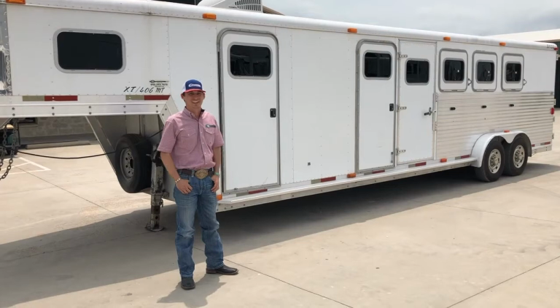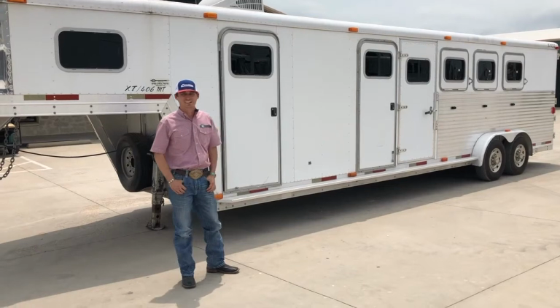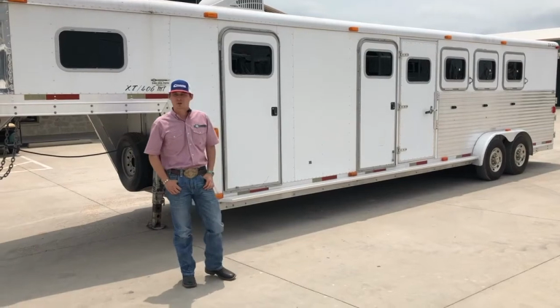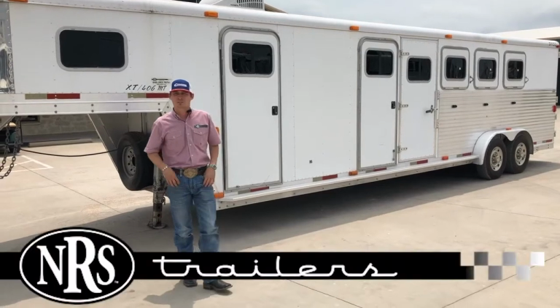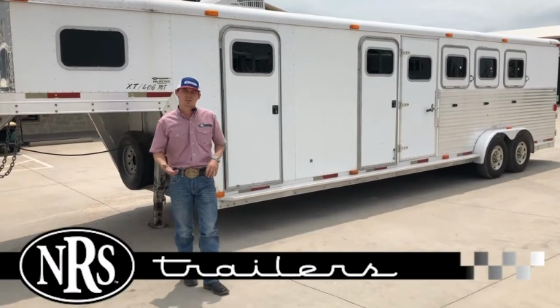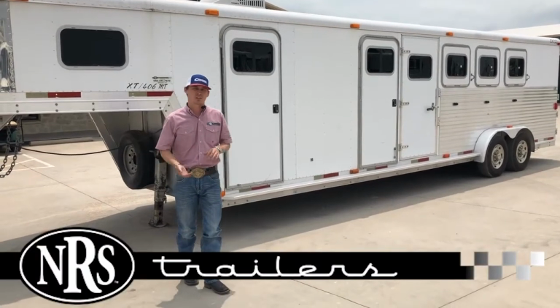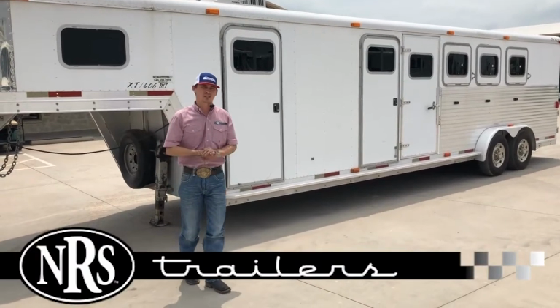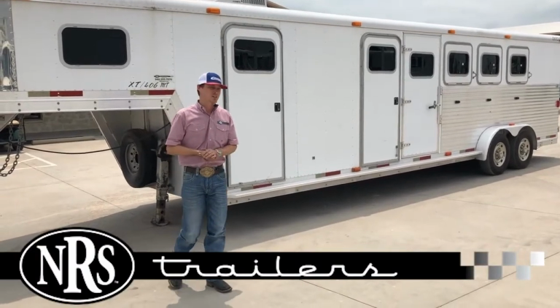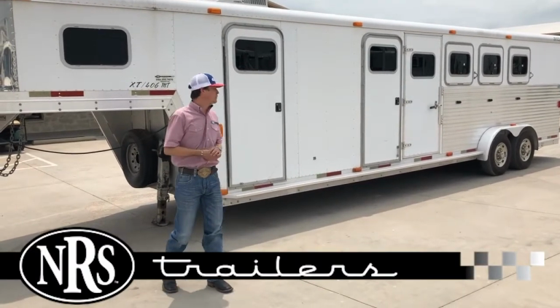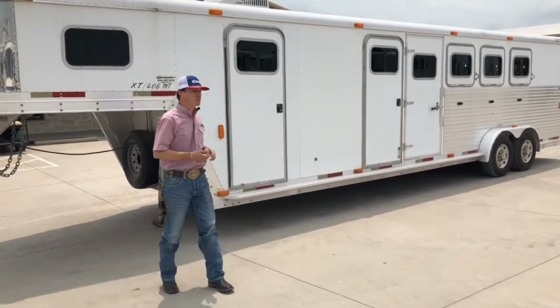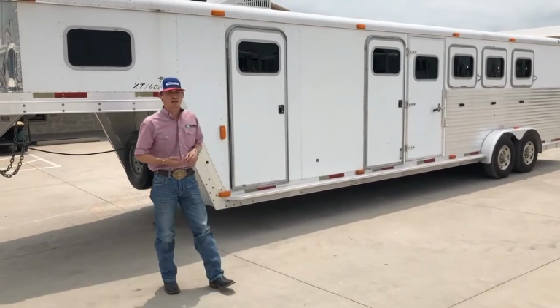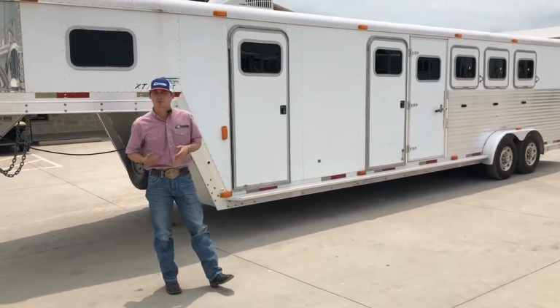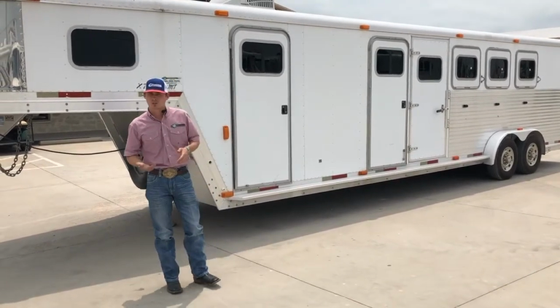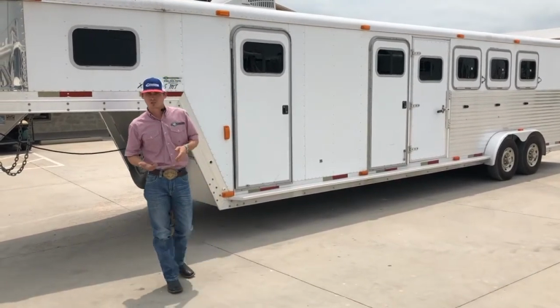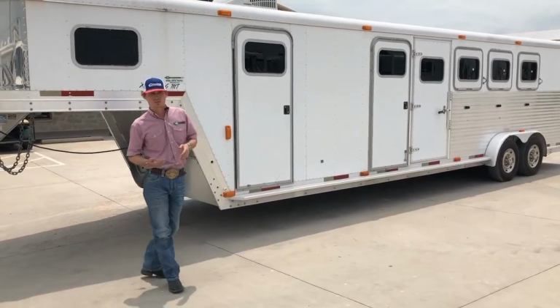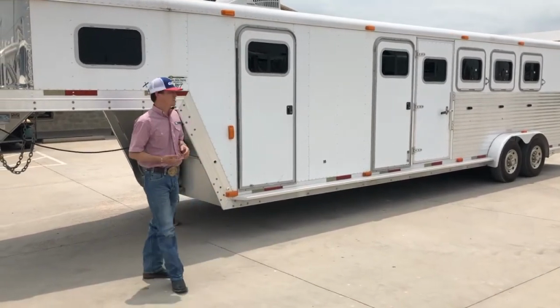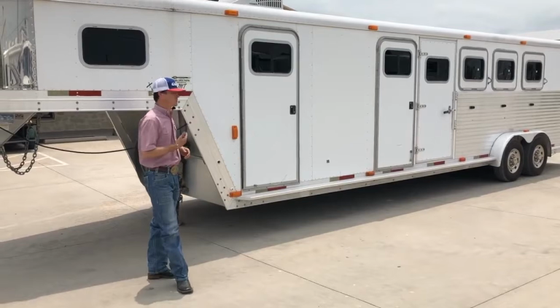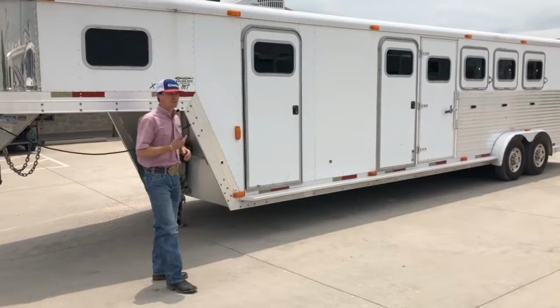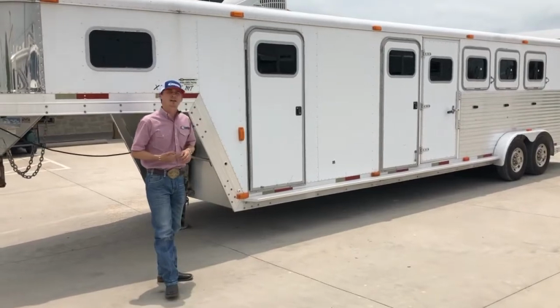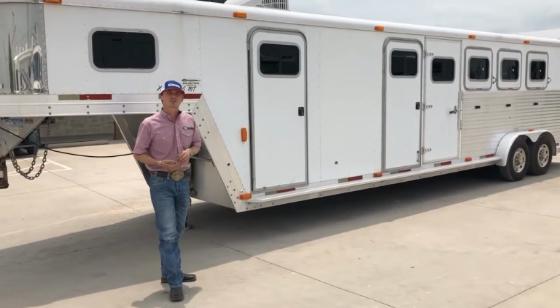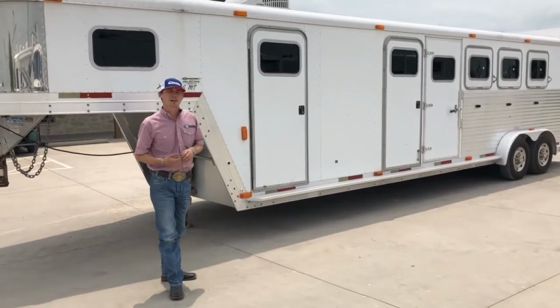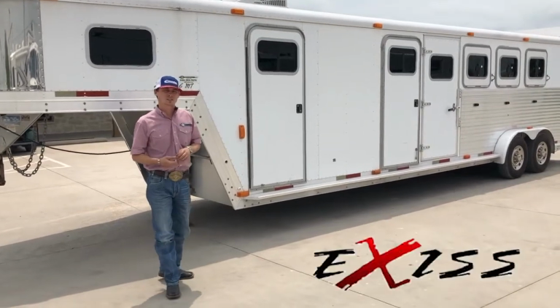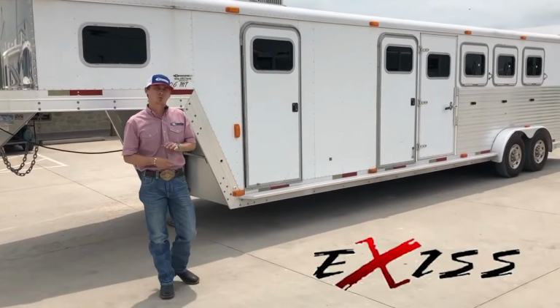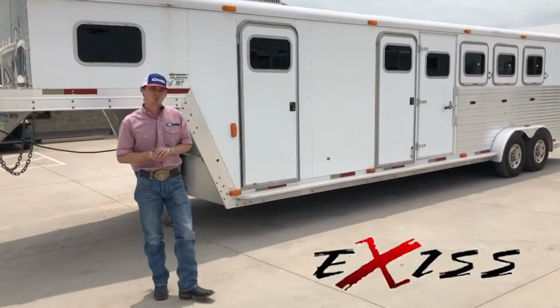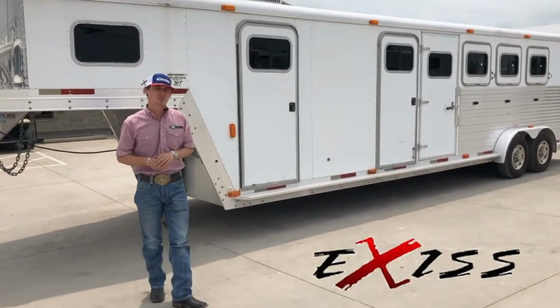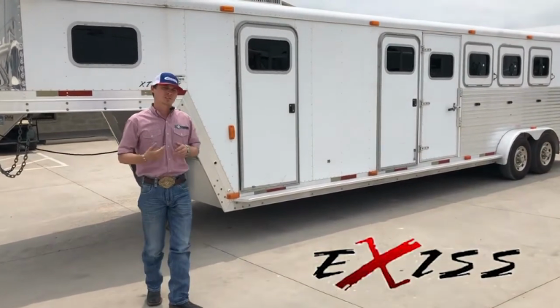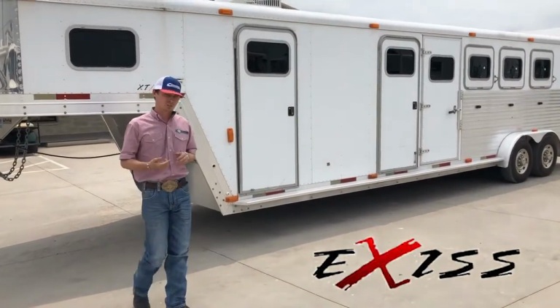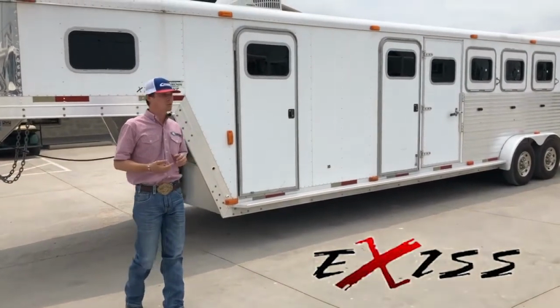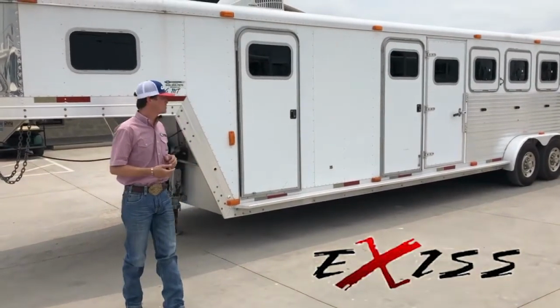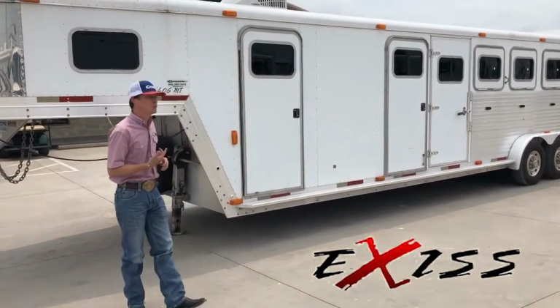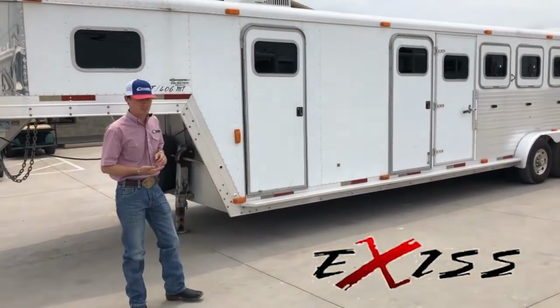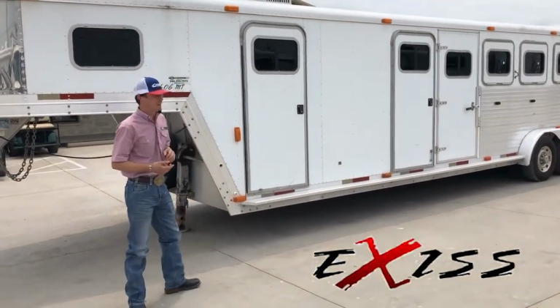Hey guys, Clint Martin here with NRS Trailers again. Today we're going to be showcasing more used units. This here is going to be a 2002 Exiss 4-horse, 6-foot living quarters with a mid-tack.